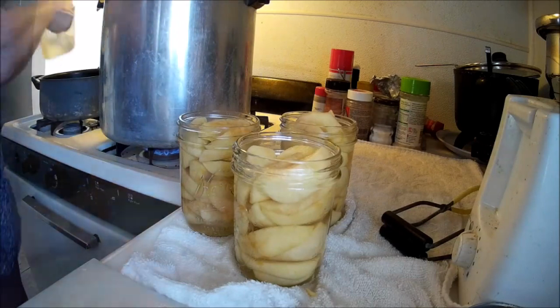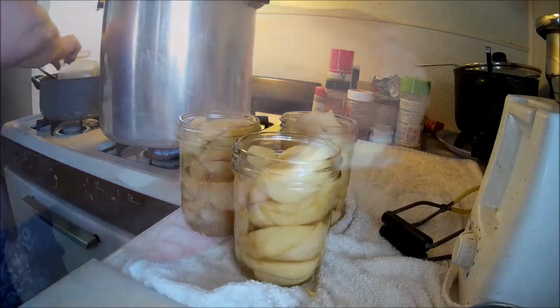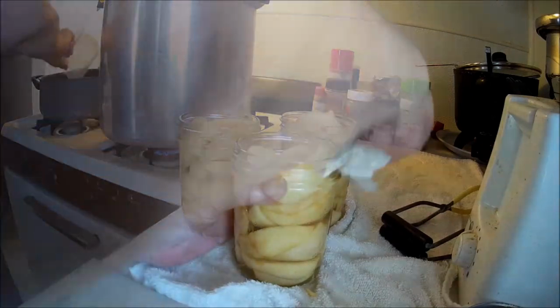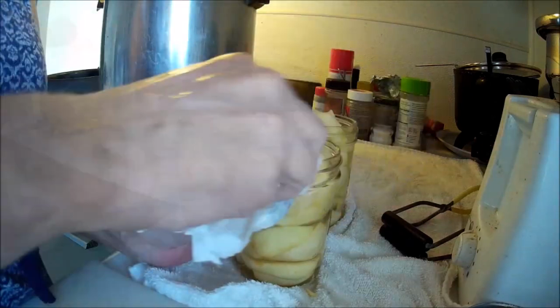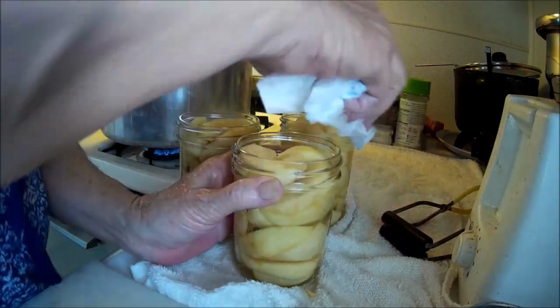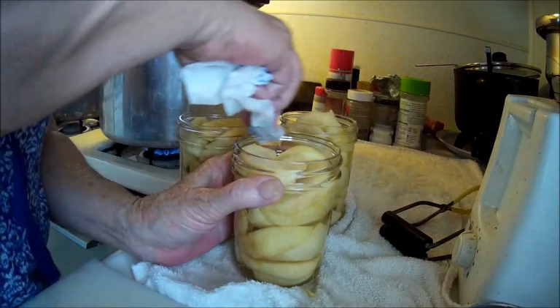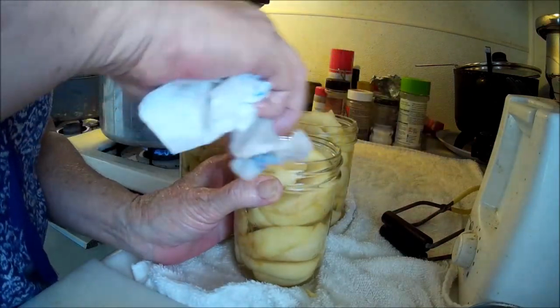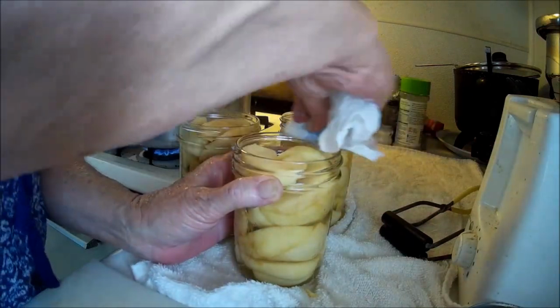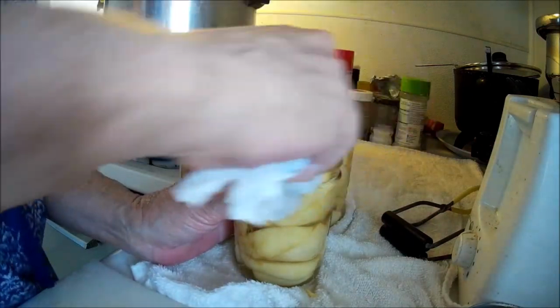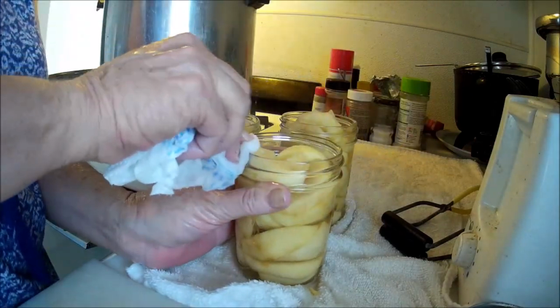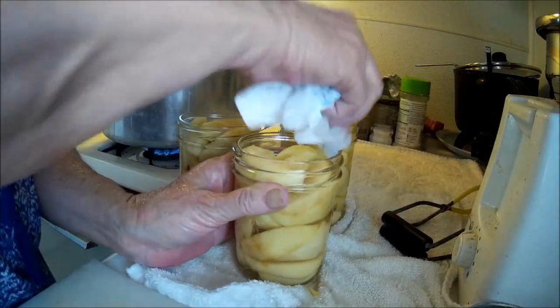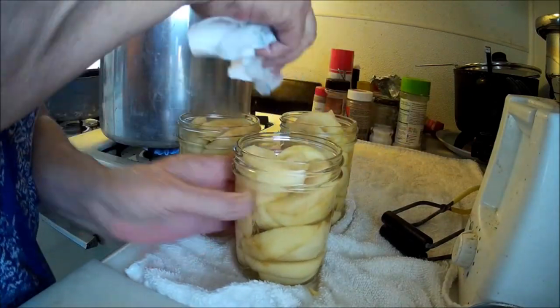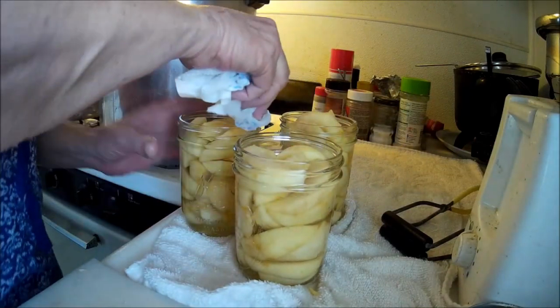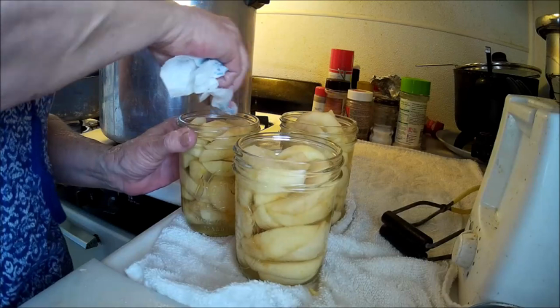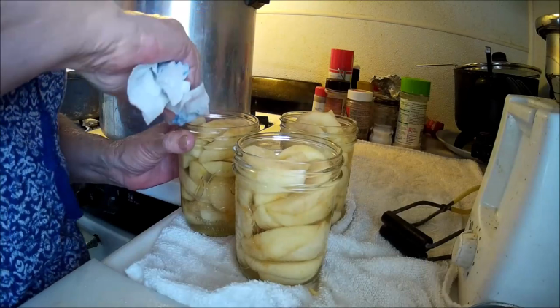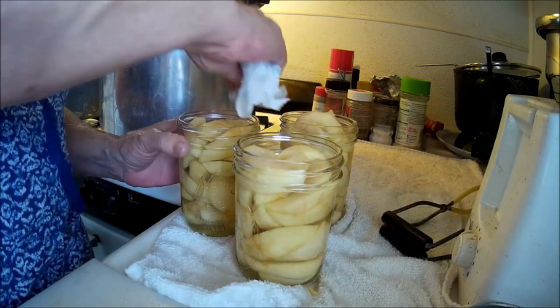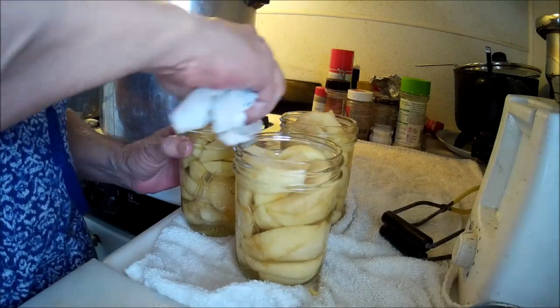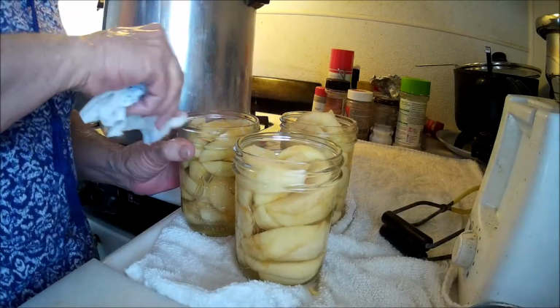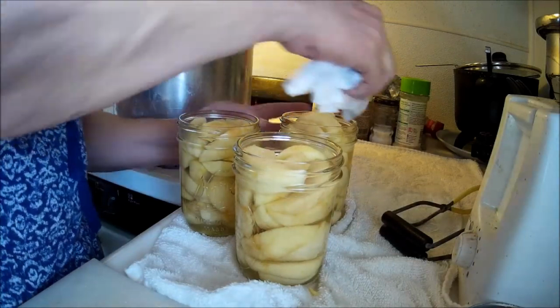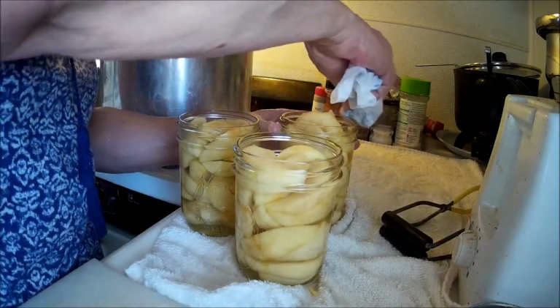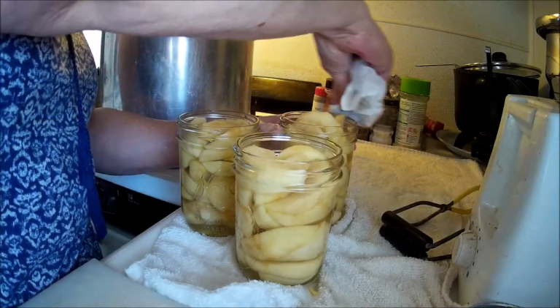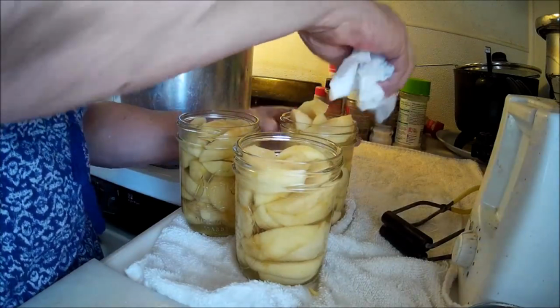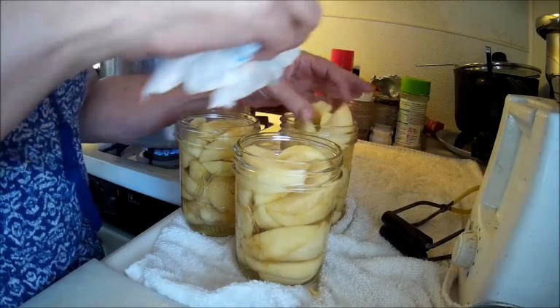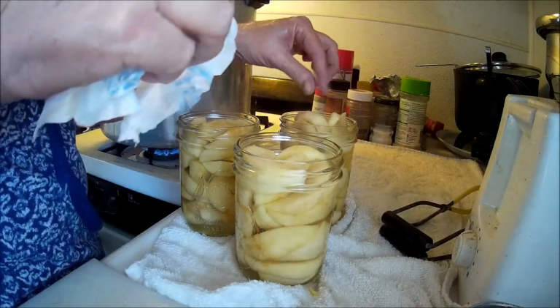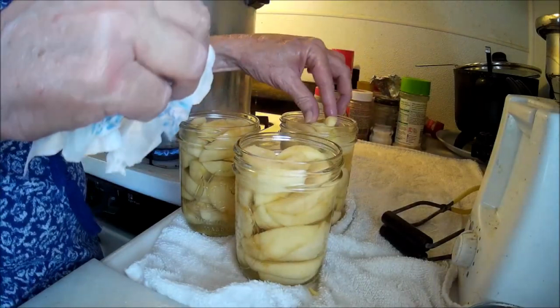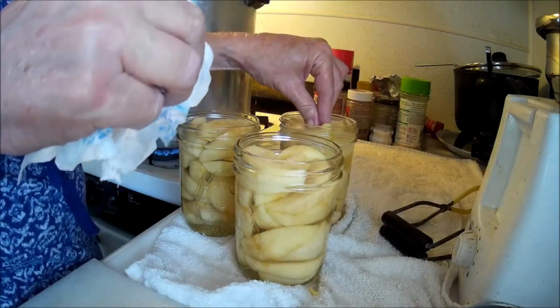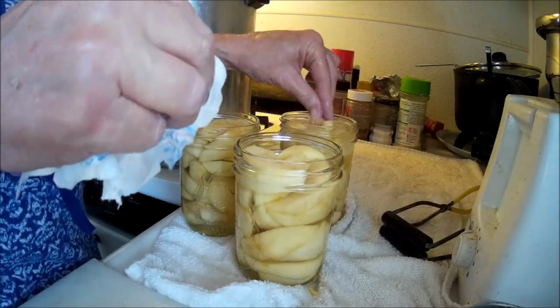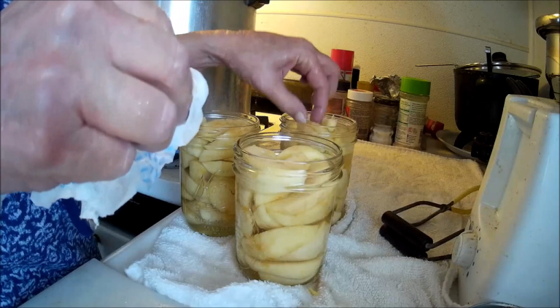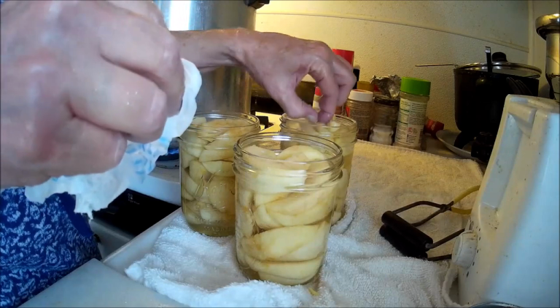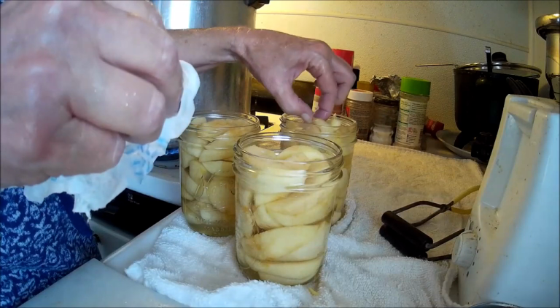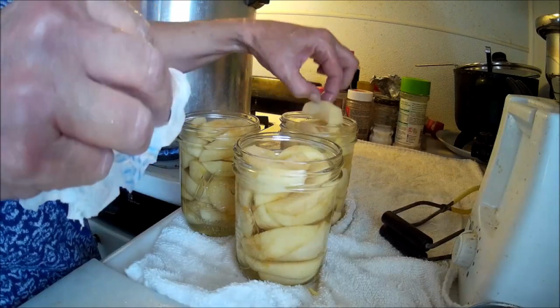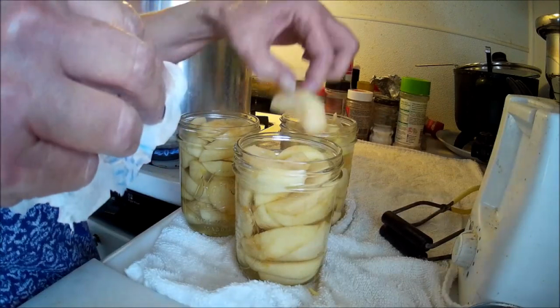Going up and down the edges because you want a nice clean surface for that lid to sit on to seal. Oh, it might be a little full.